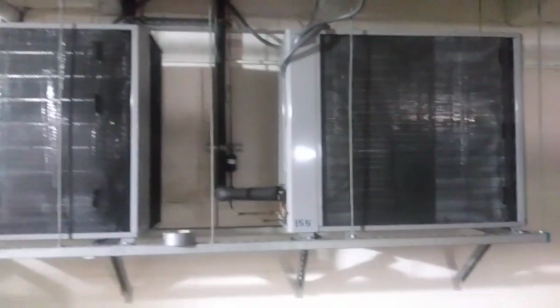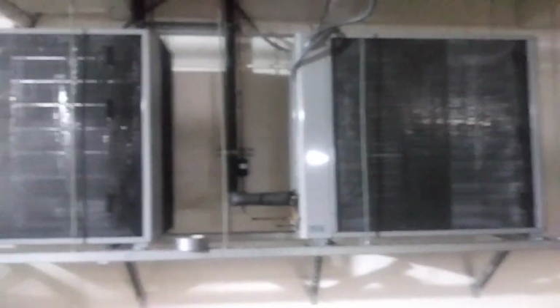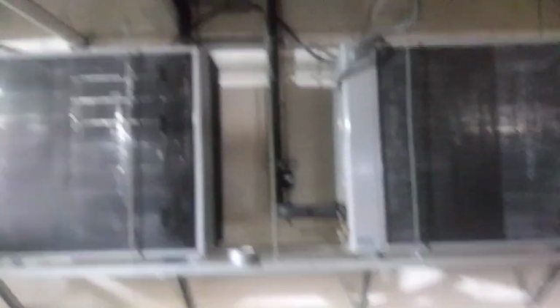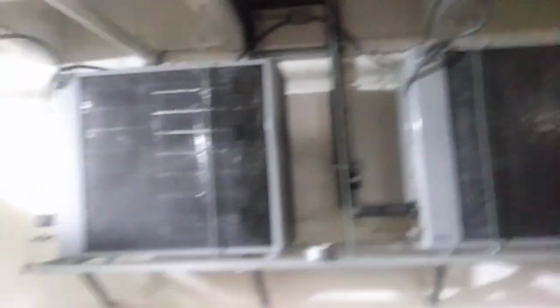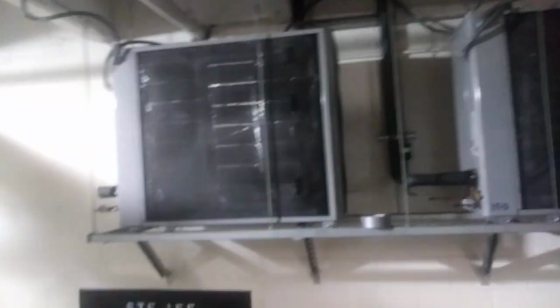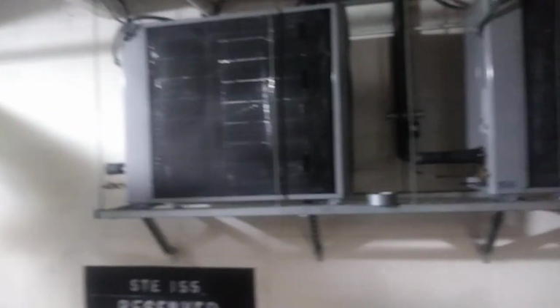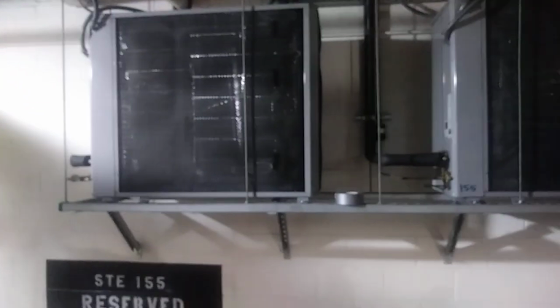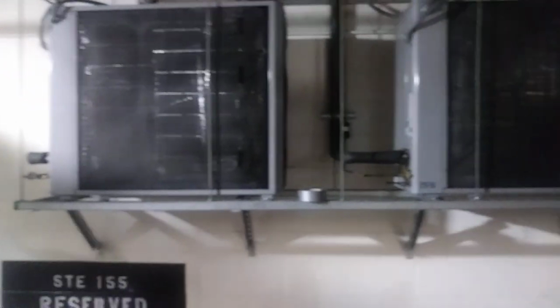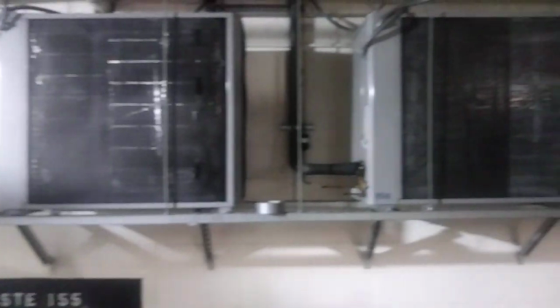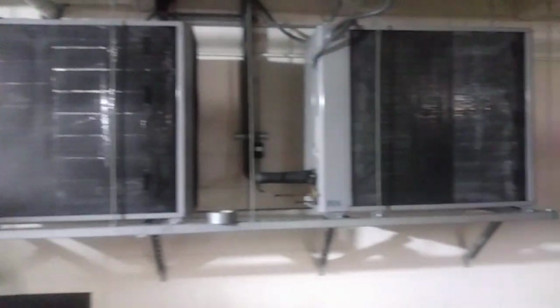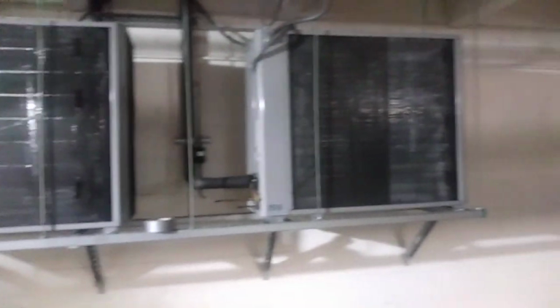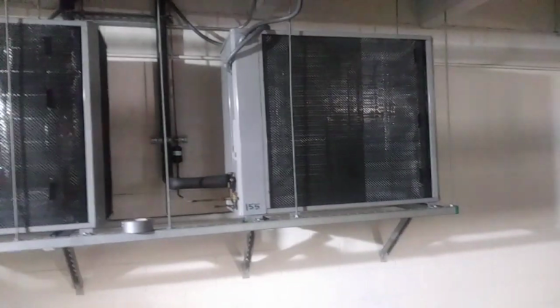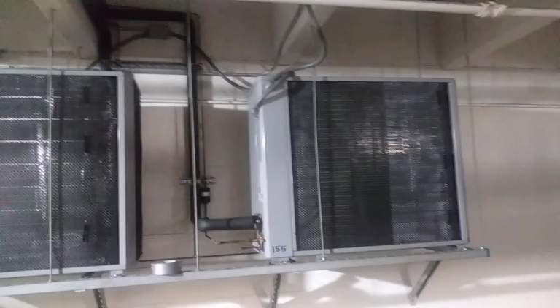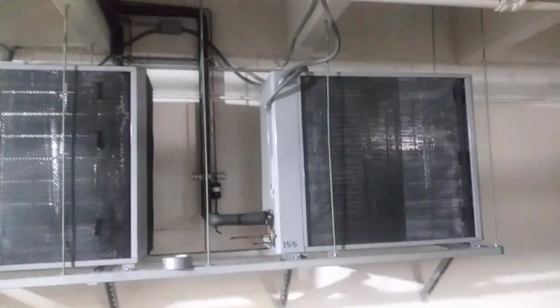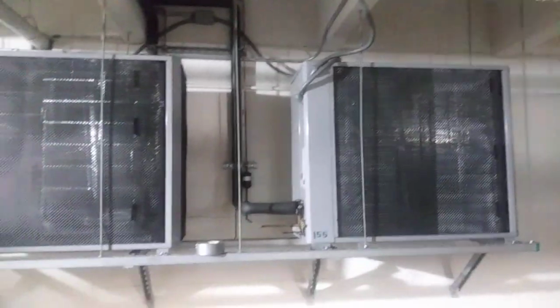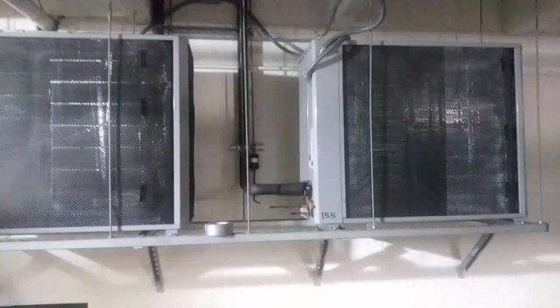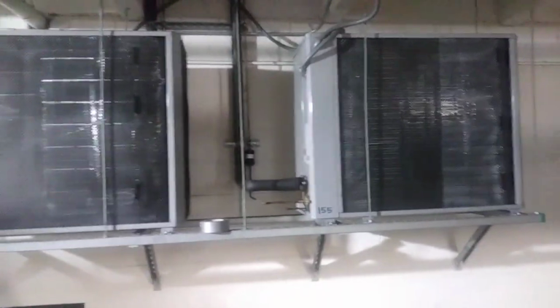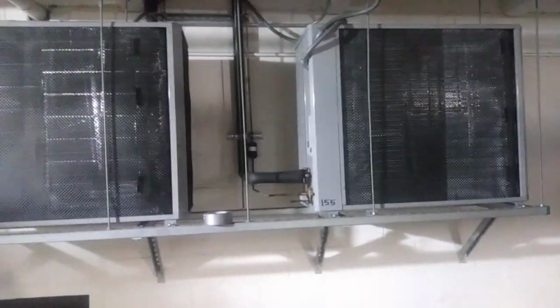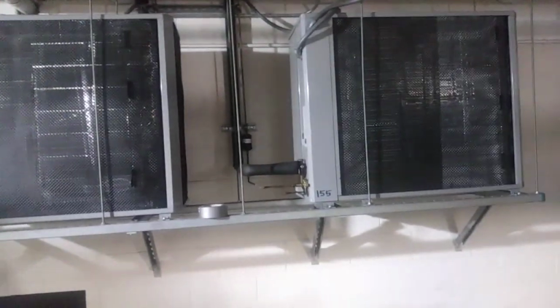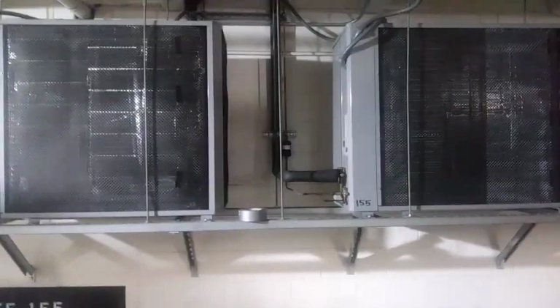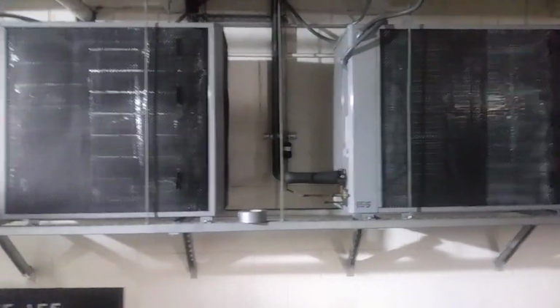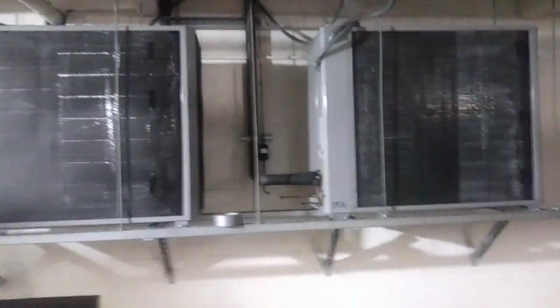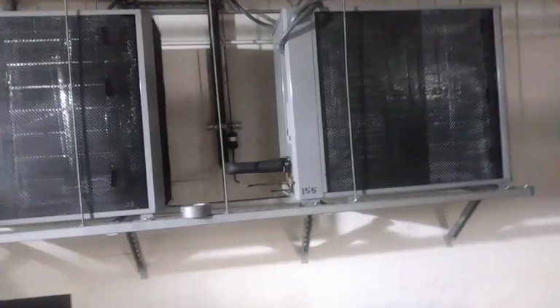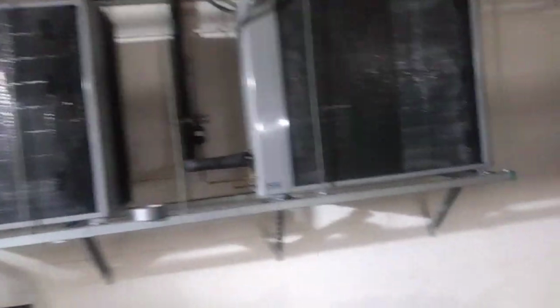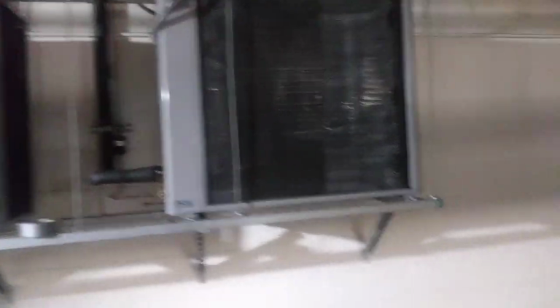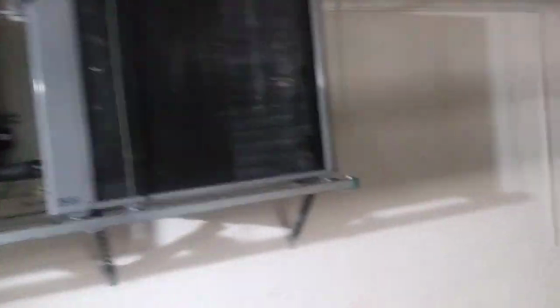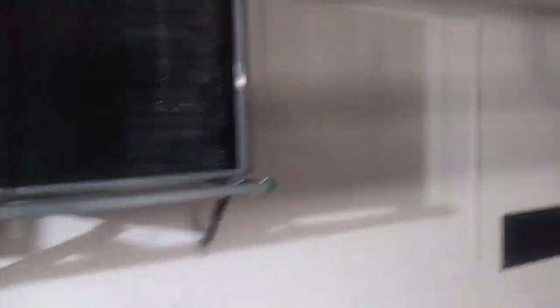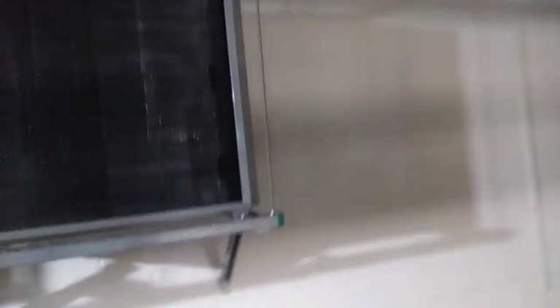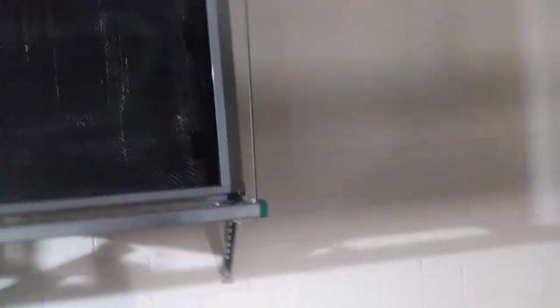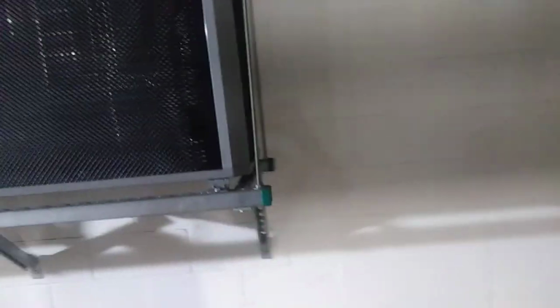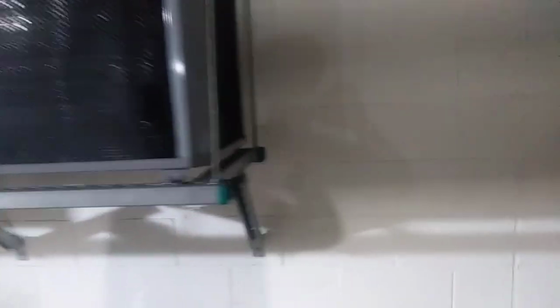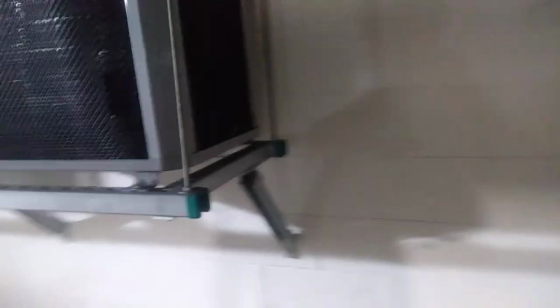Something I meant to take a video of for a while. These have been installed for a couple years now. Low-profile units racked down here in the parking garage.